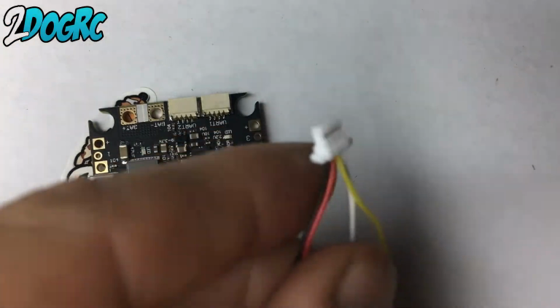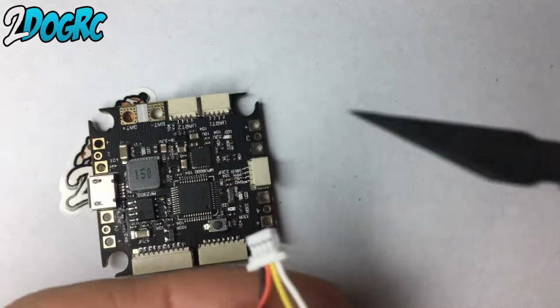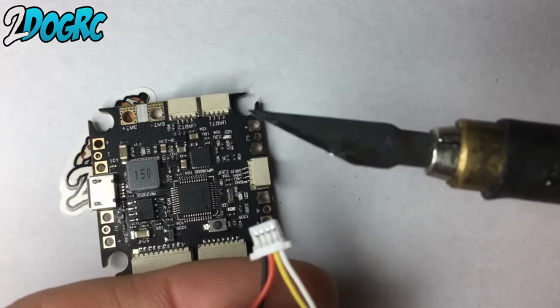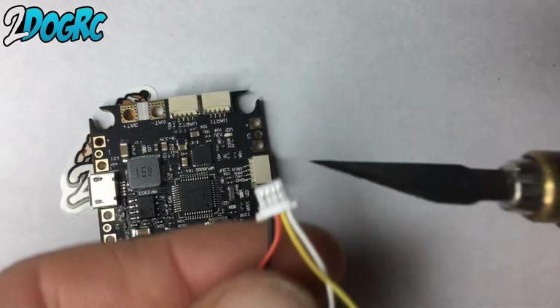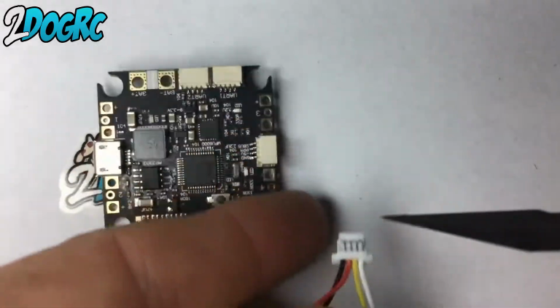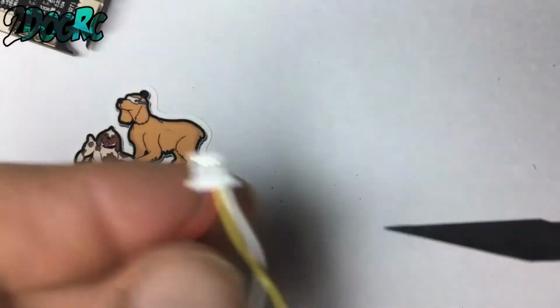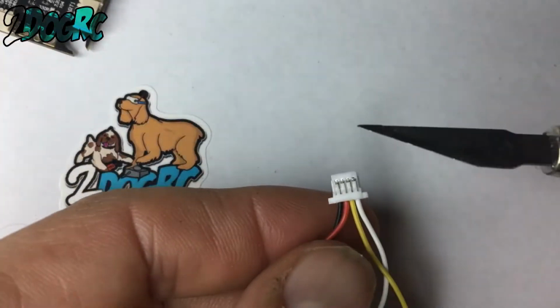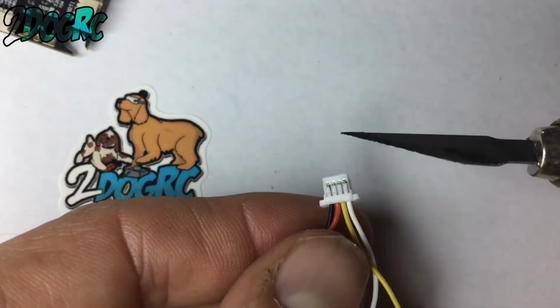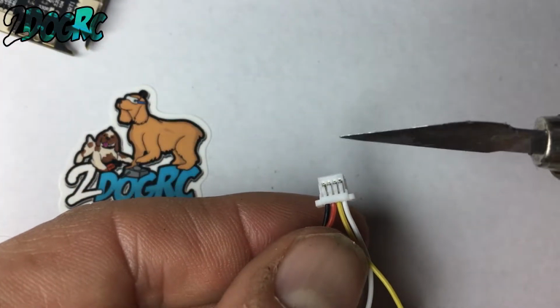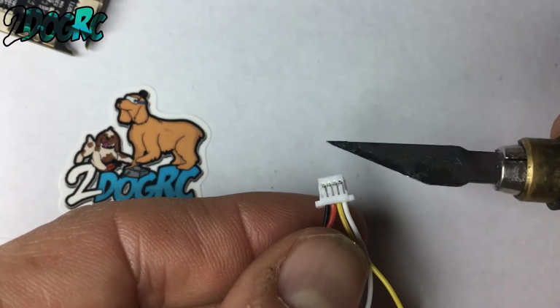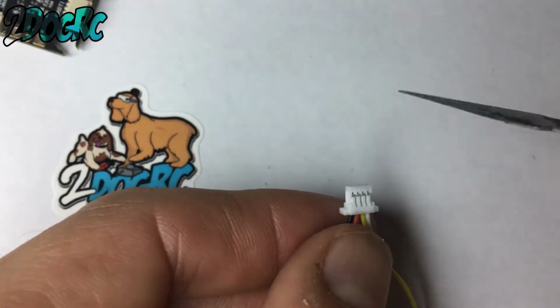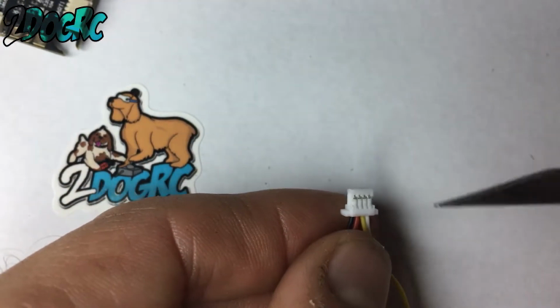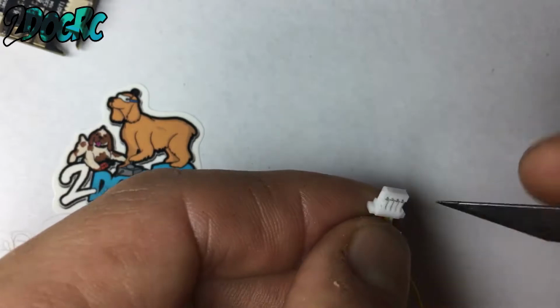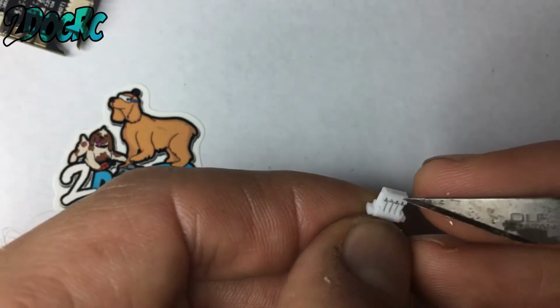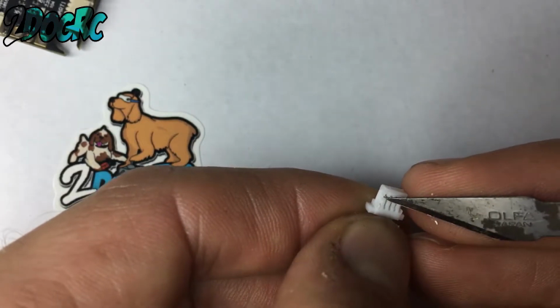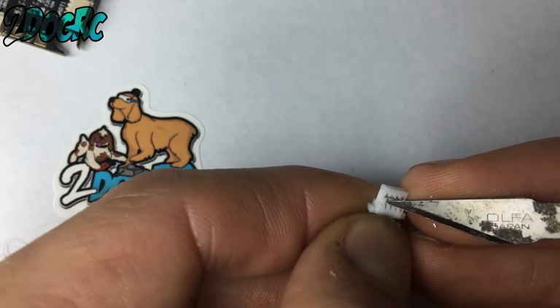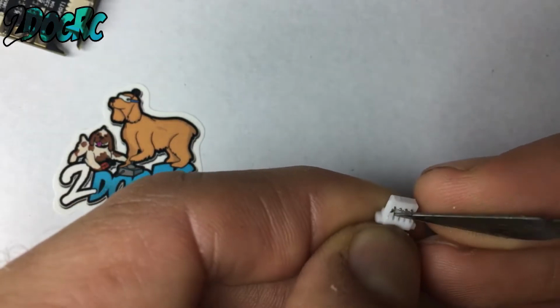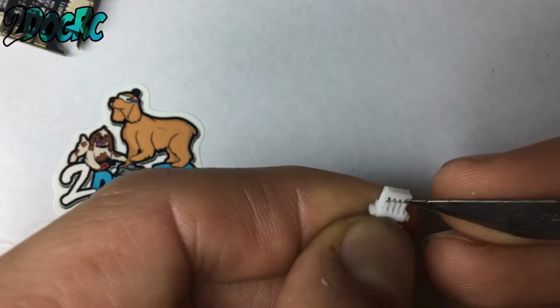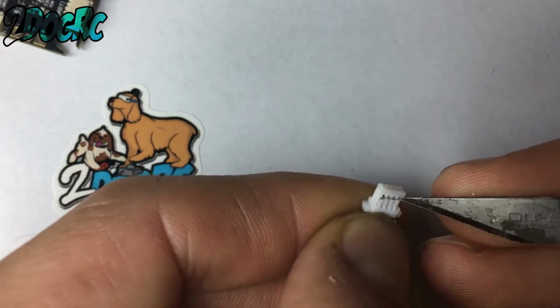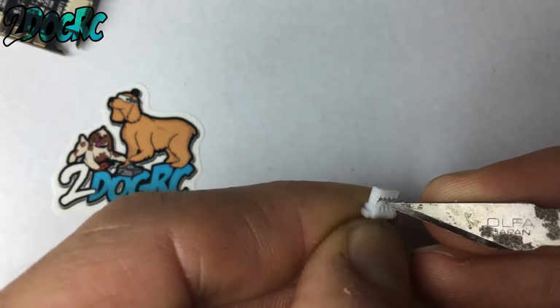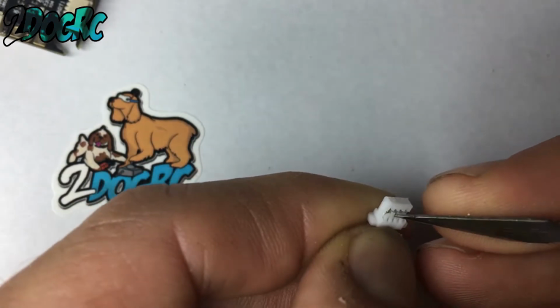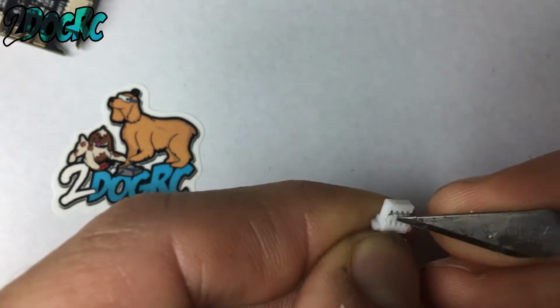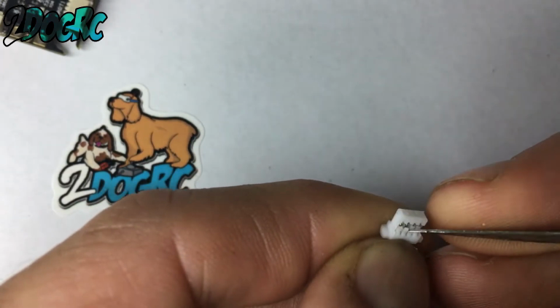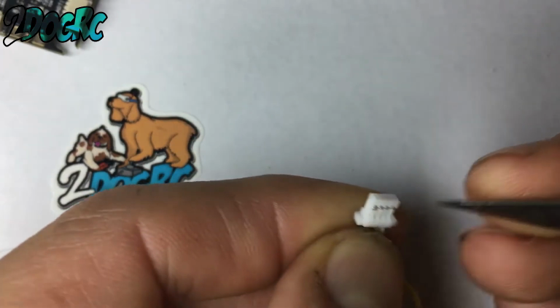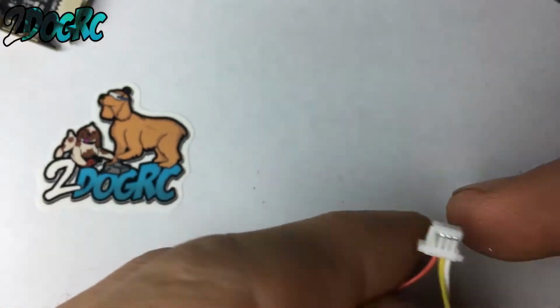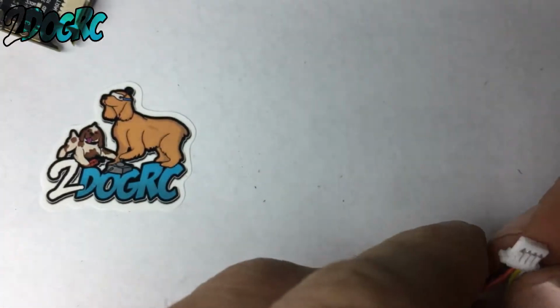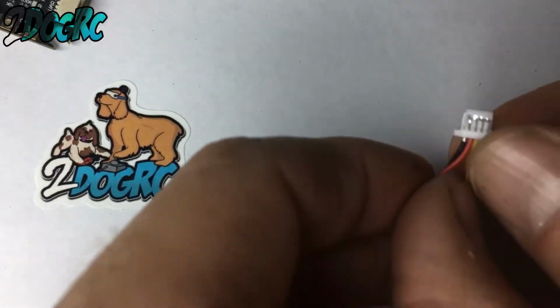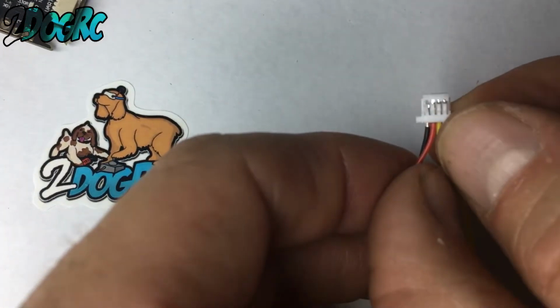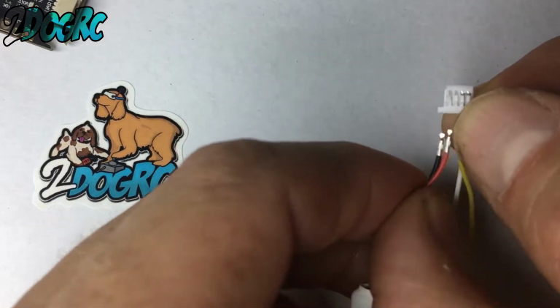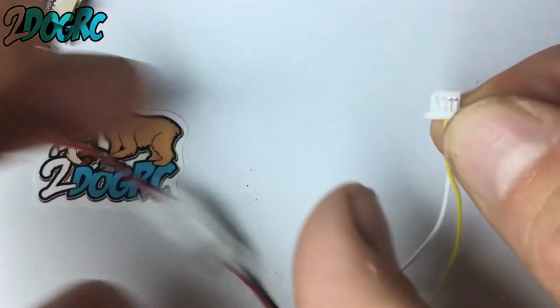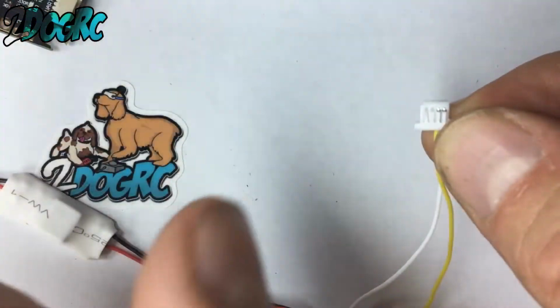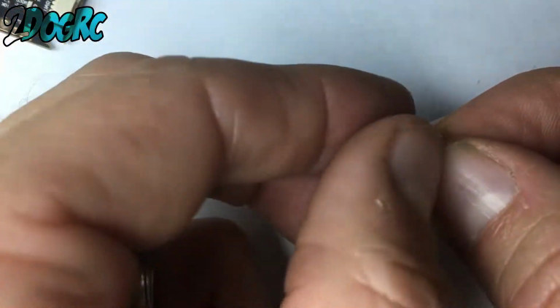You need an X-Acto knife and then your little plug. You see these little plastic tabs? I'm going to bend them up. You can do one at a time or whatever. You bend them up and then you just pull these out. Voila!